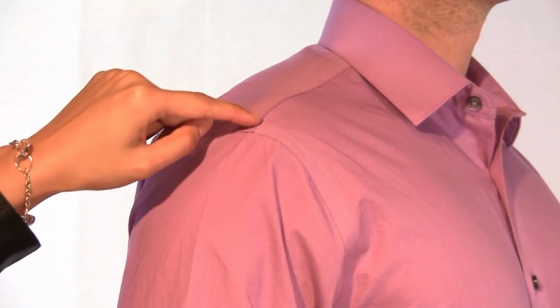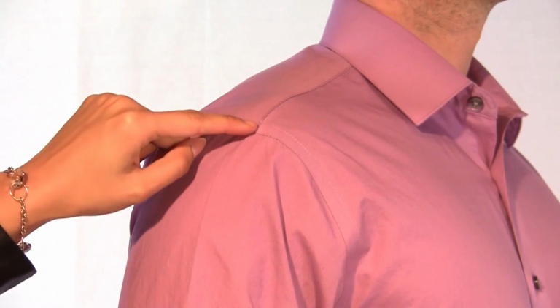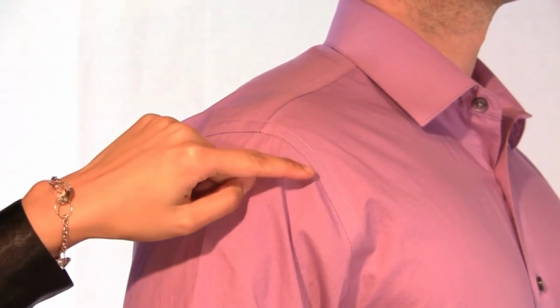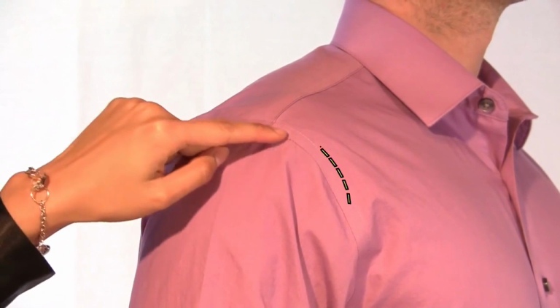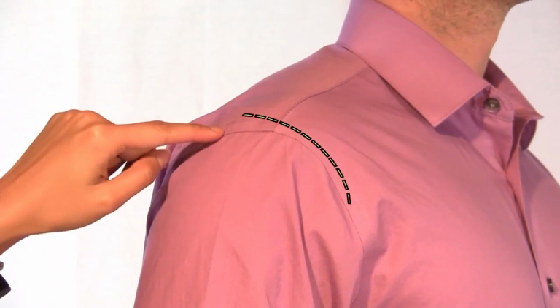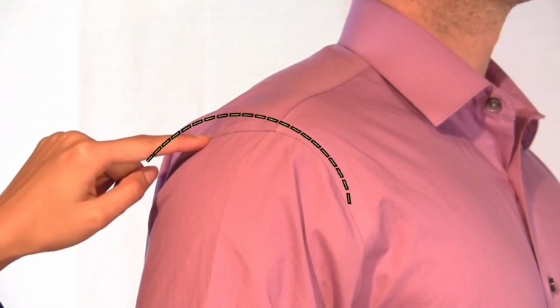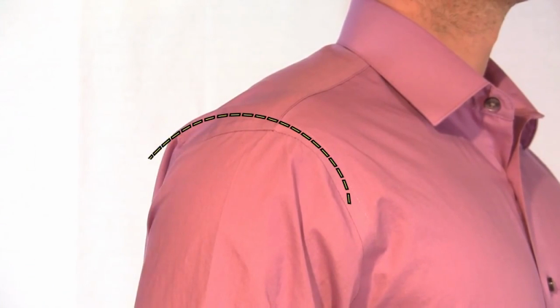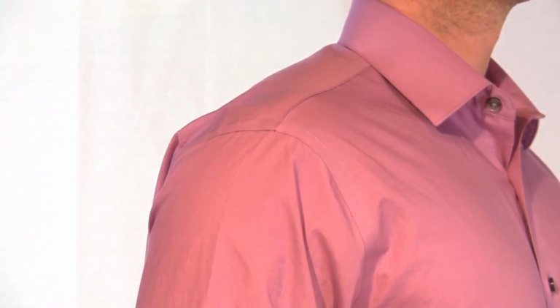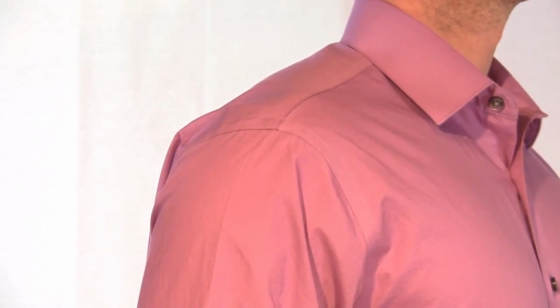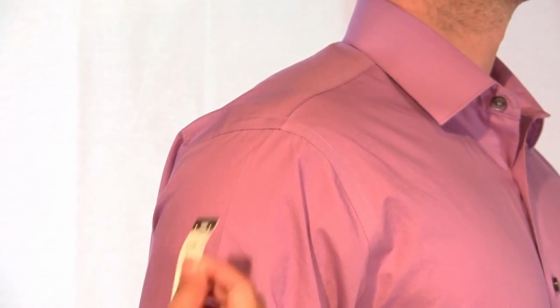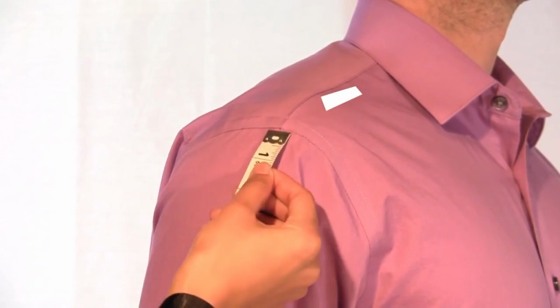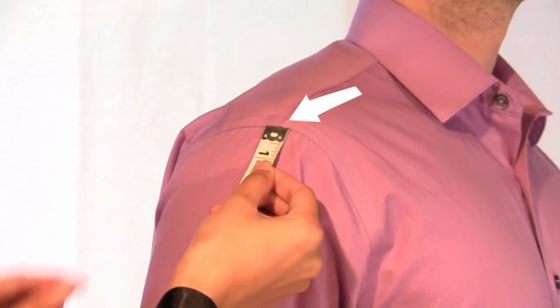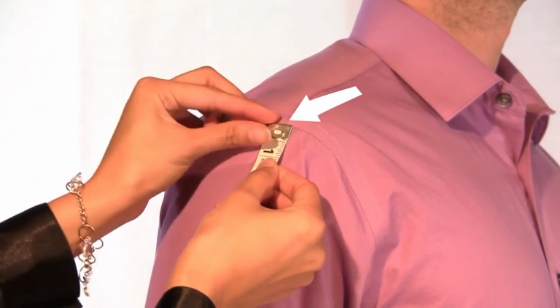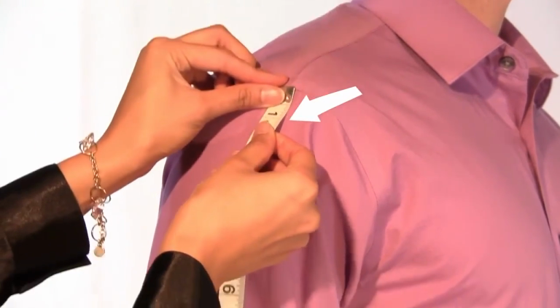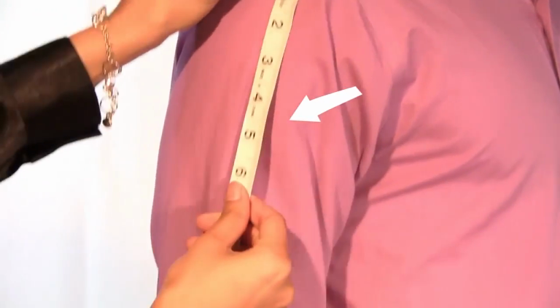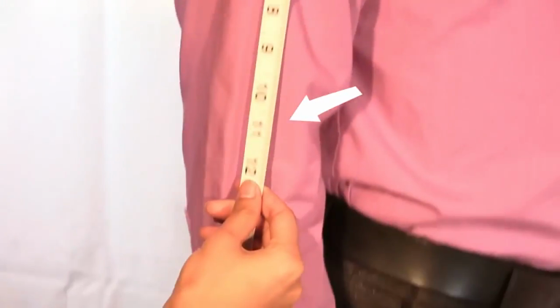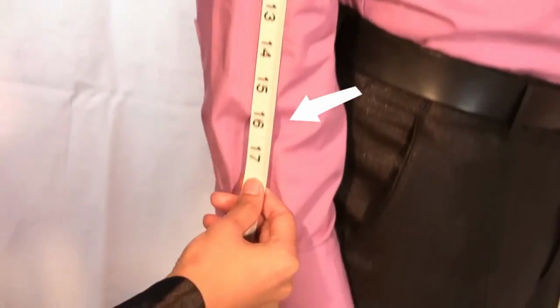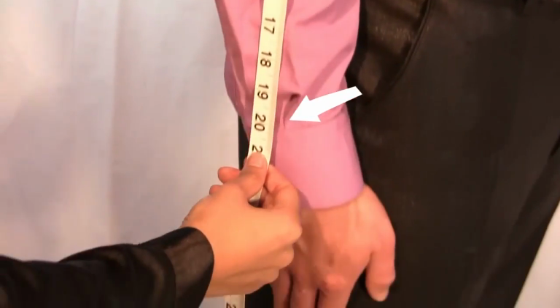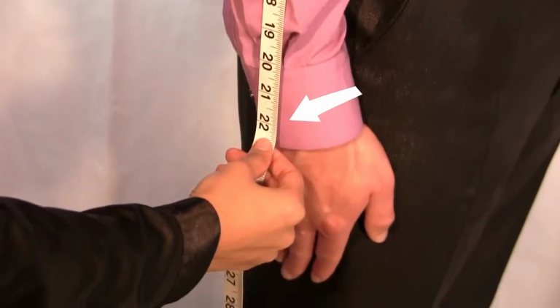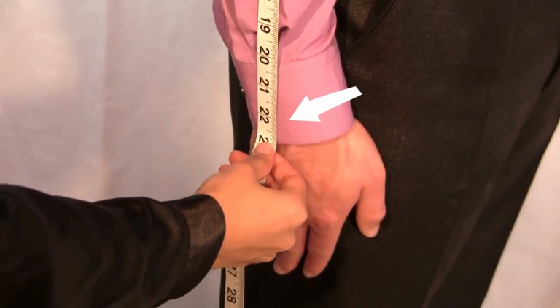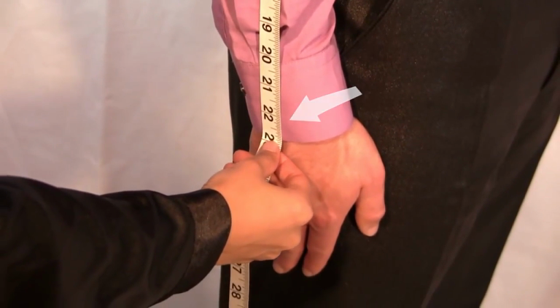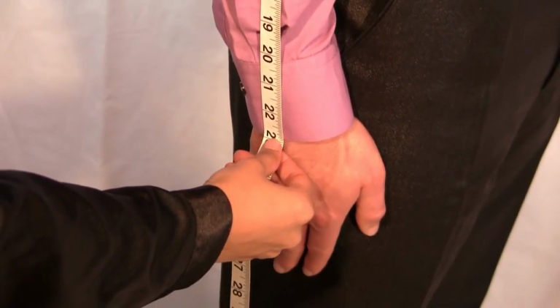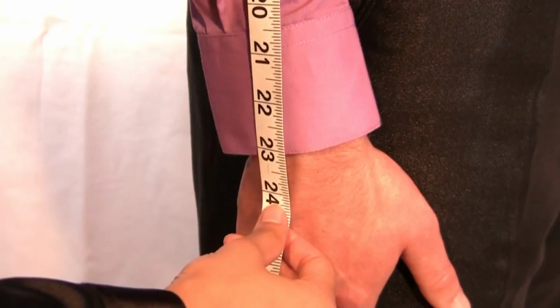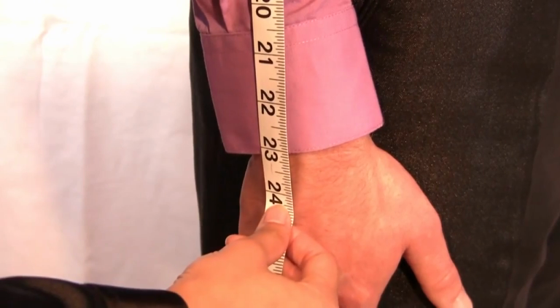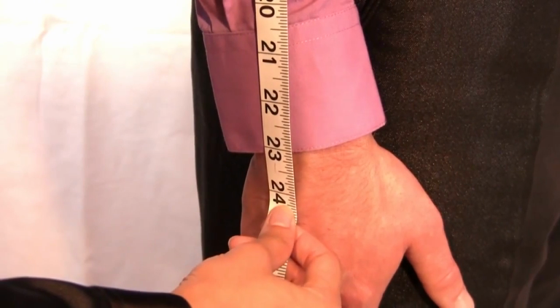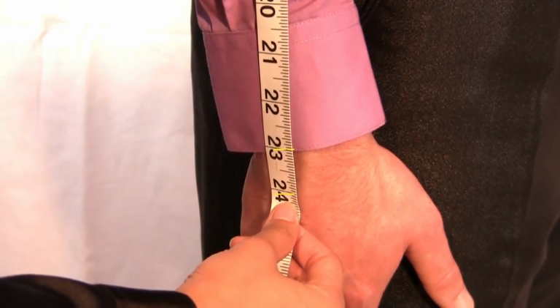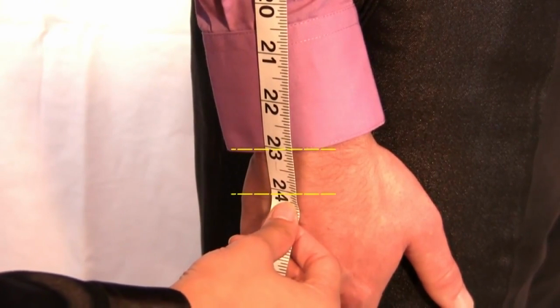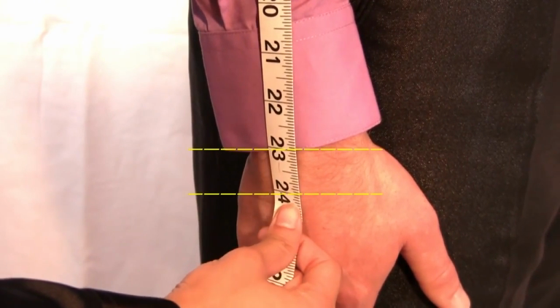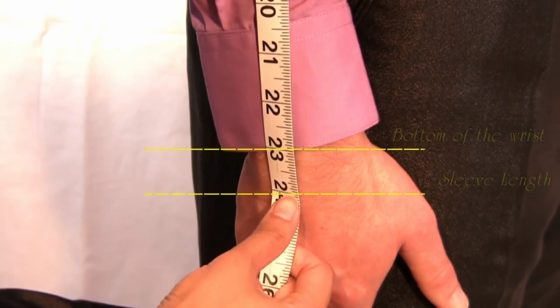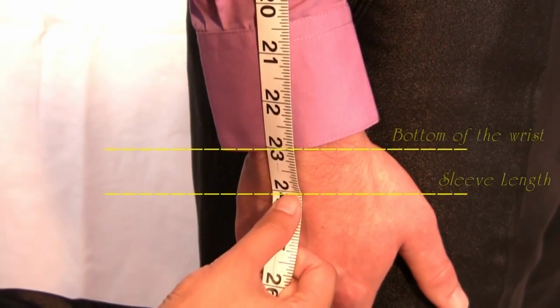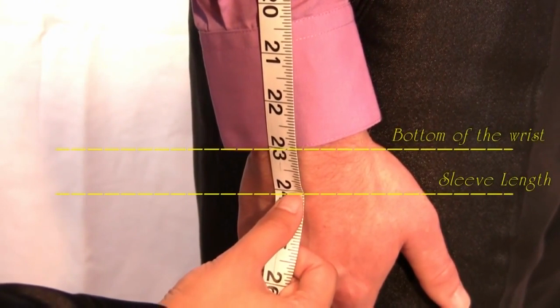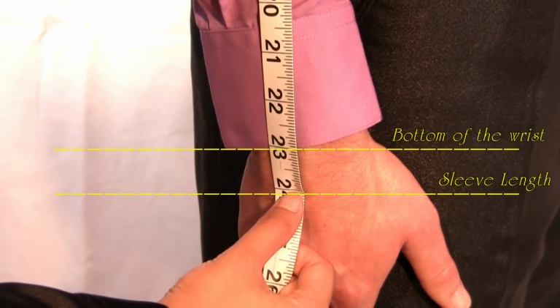If you are wearing a properly fitting shirt, place the tip of the measurement tape at the shoulder and armhole seam. Measure straight down your arm to your desired length. You measure one full inch below the bottom of the wrist.